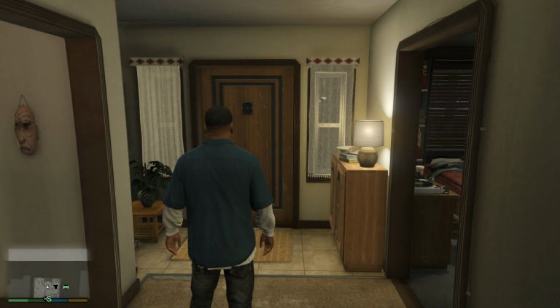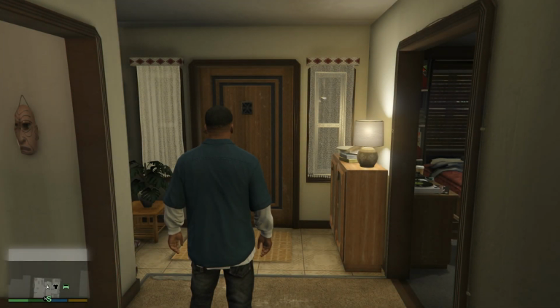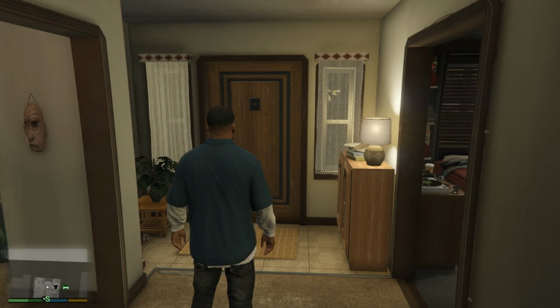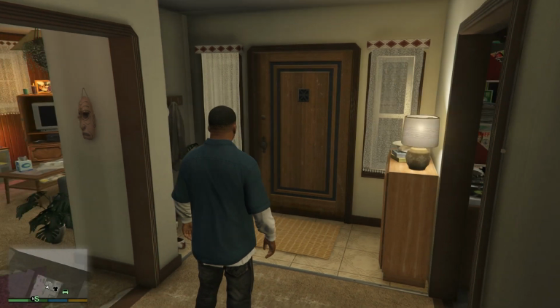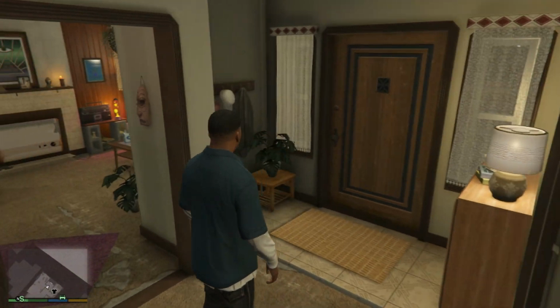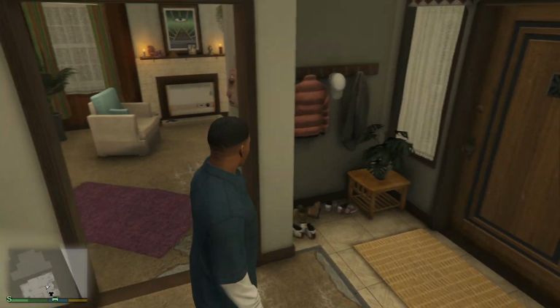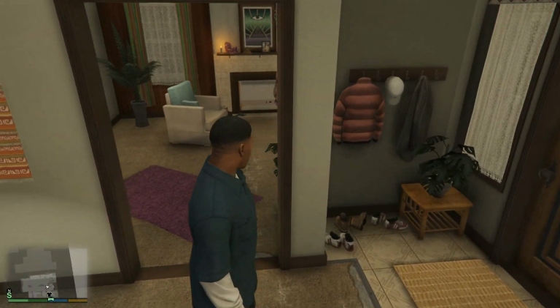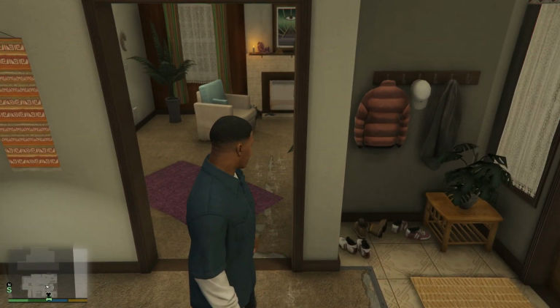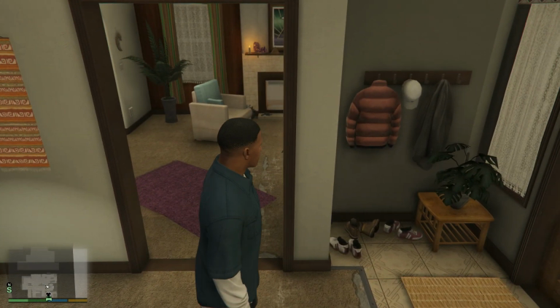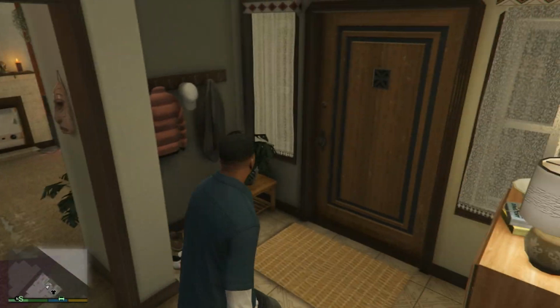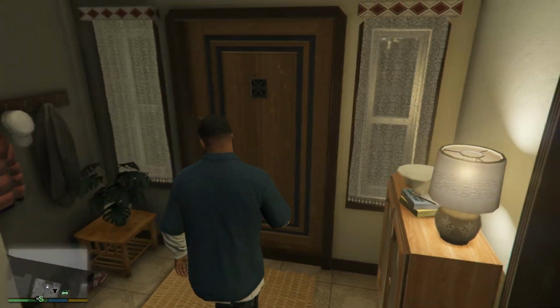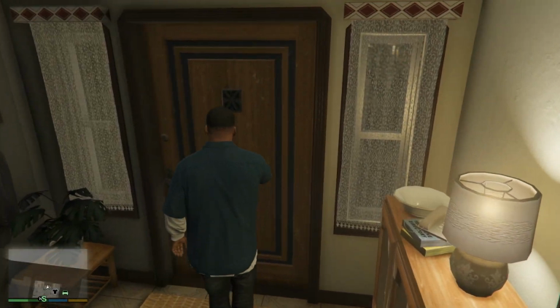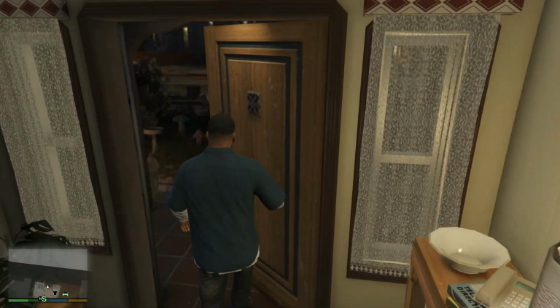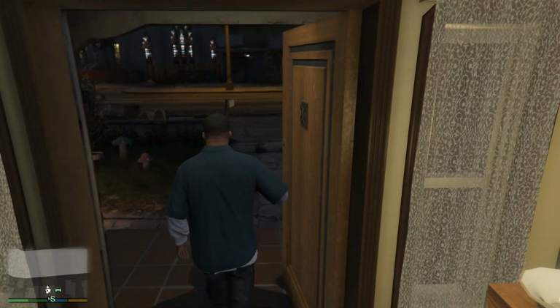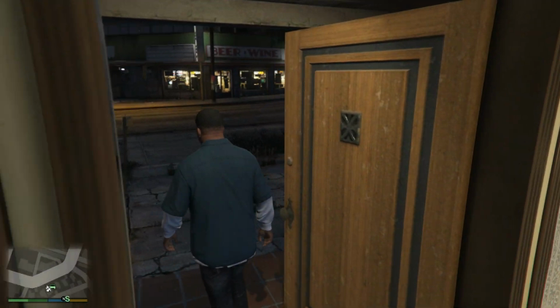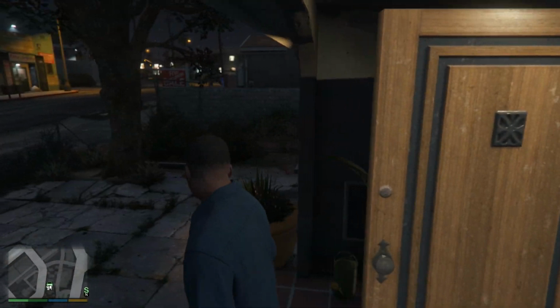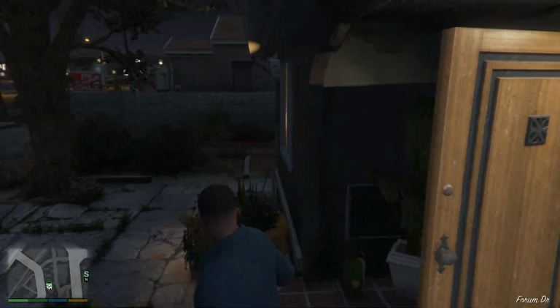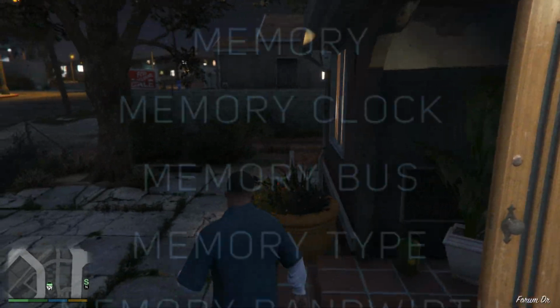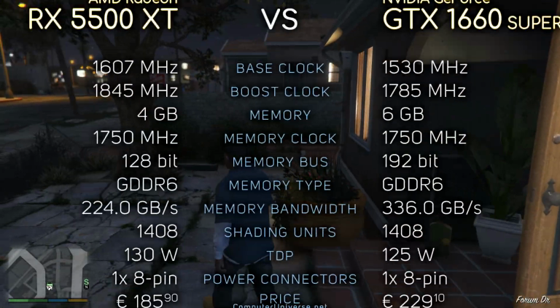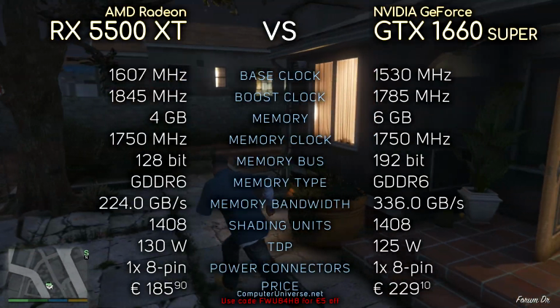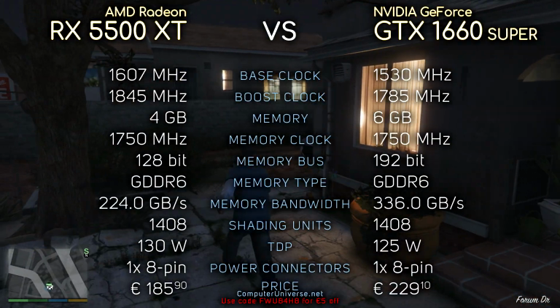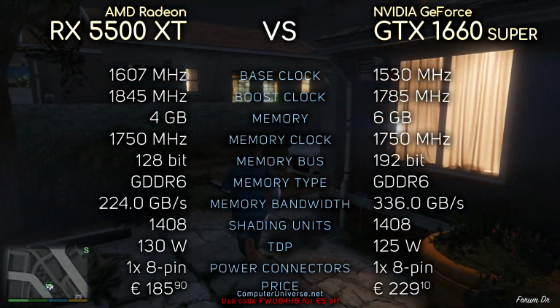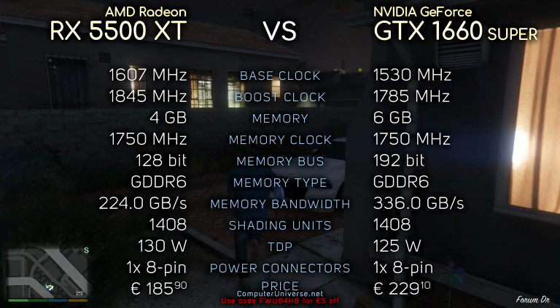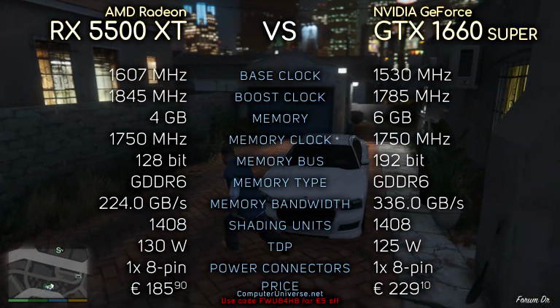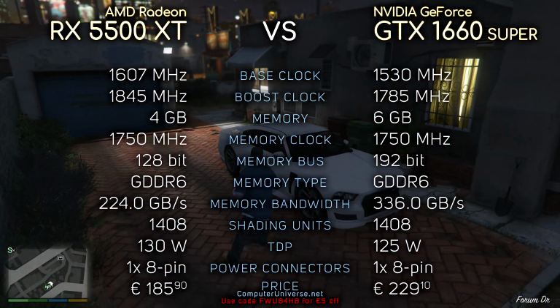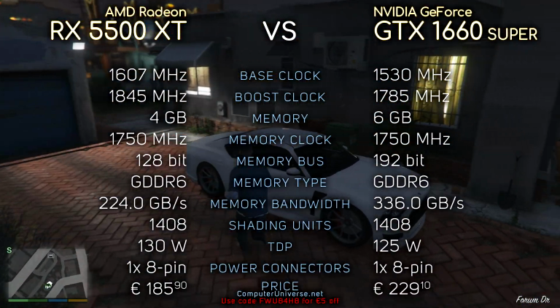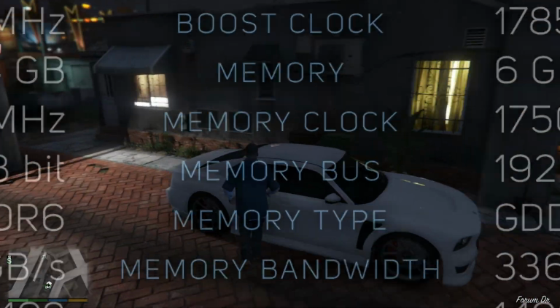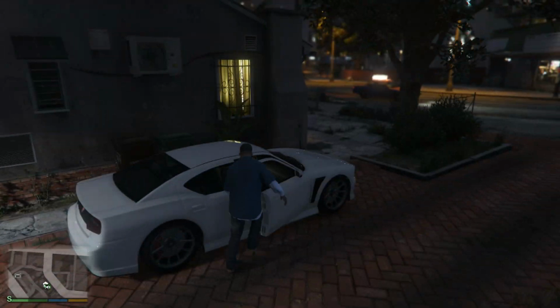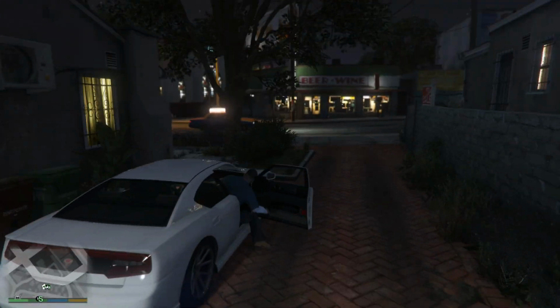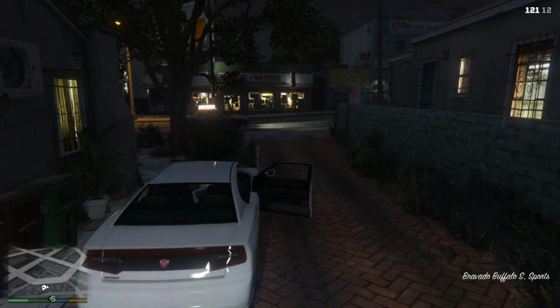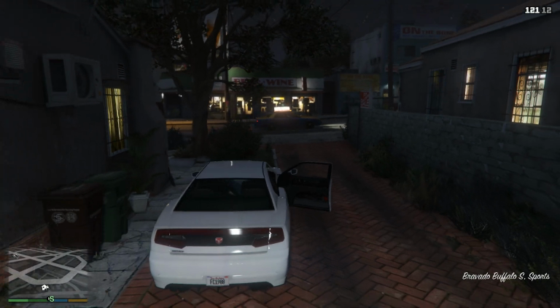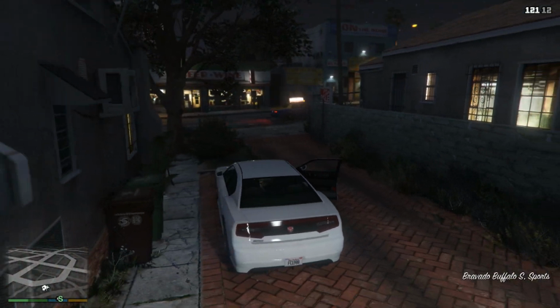Hey, what's up guys. Today we're gonna compare RX 5500 XT with GTX 1660 Super. Here you can see their specifications if you're interested. And without further ado, let's see the benchmarks.